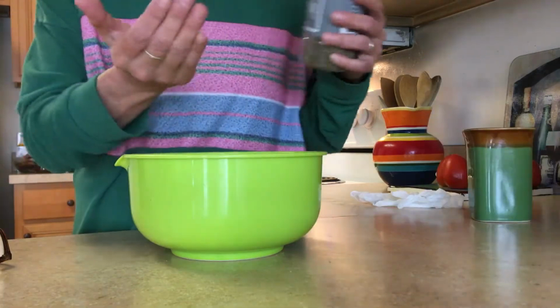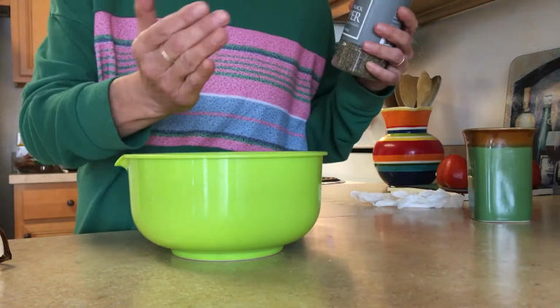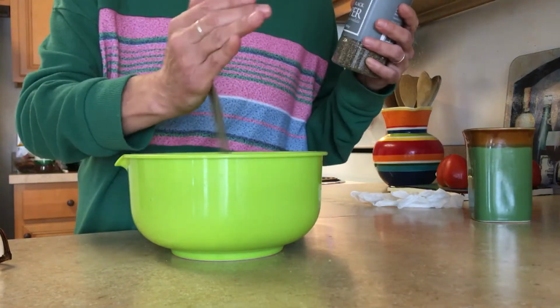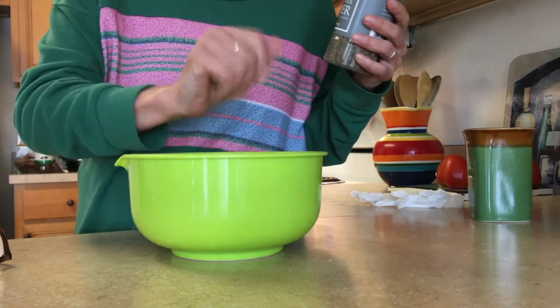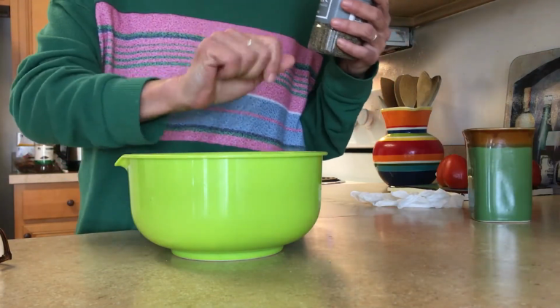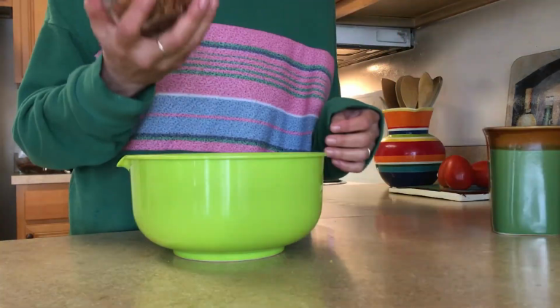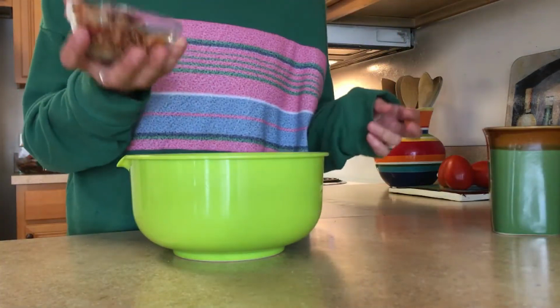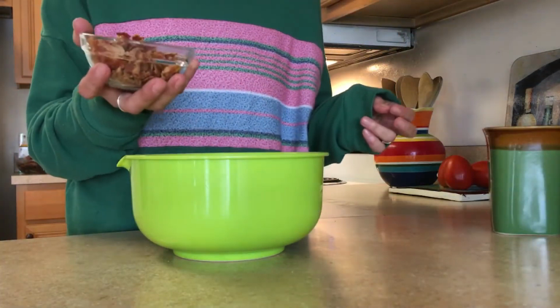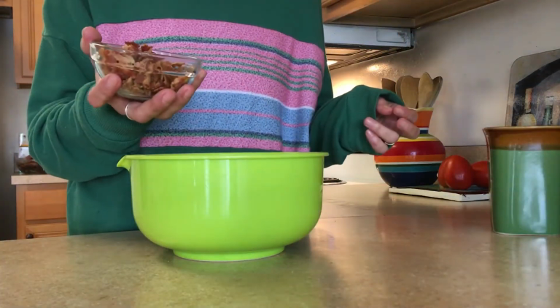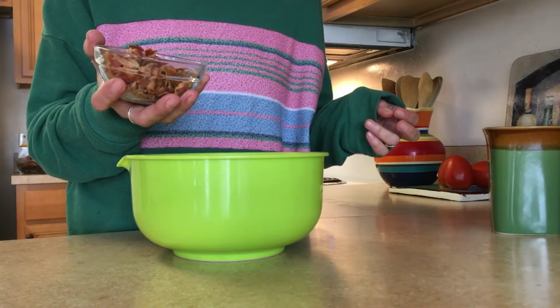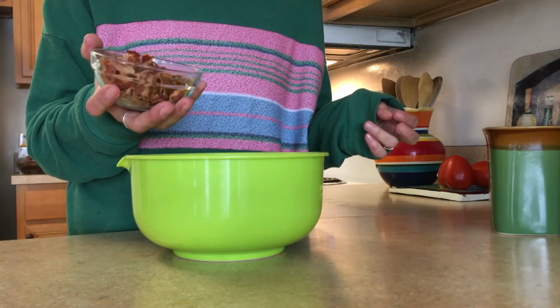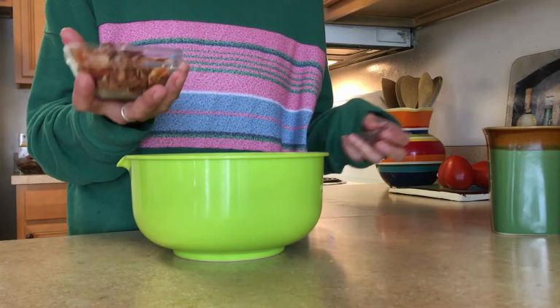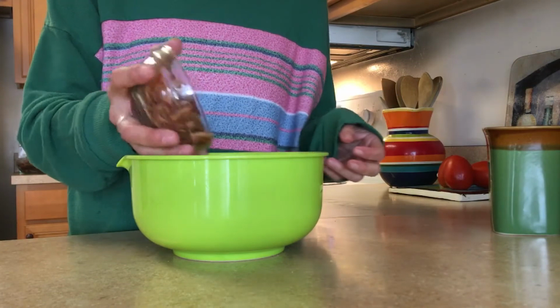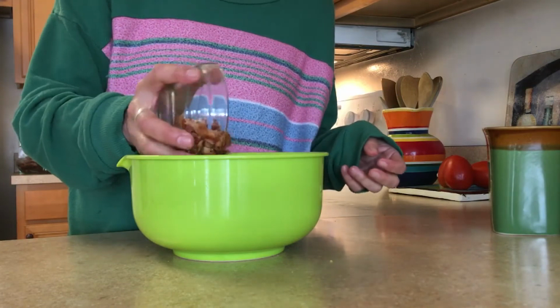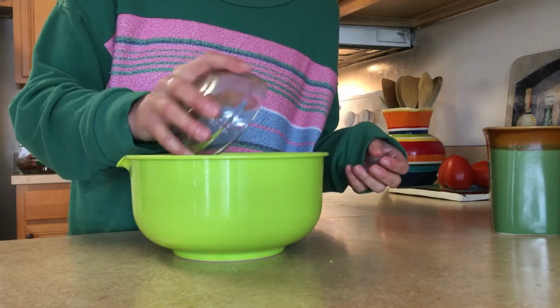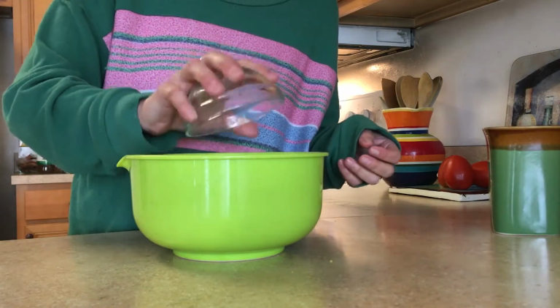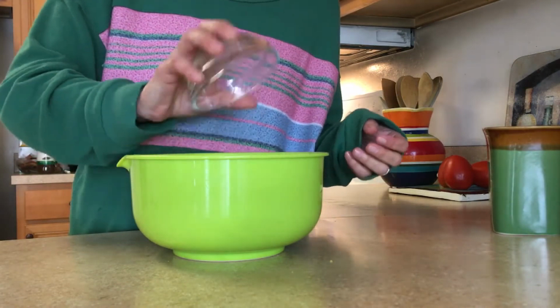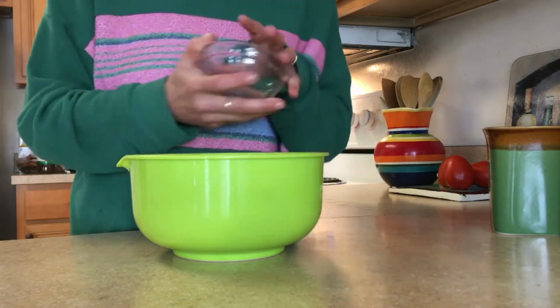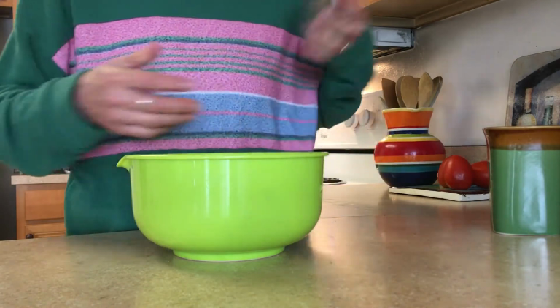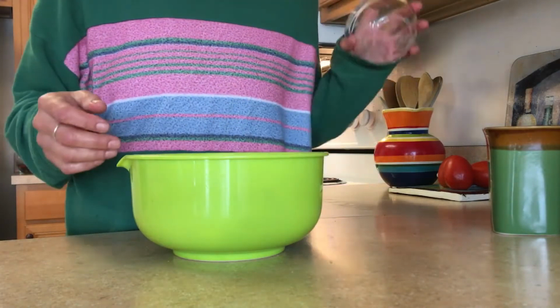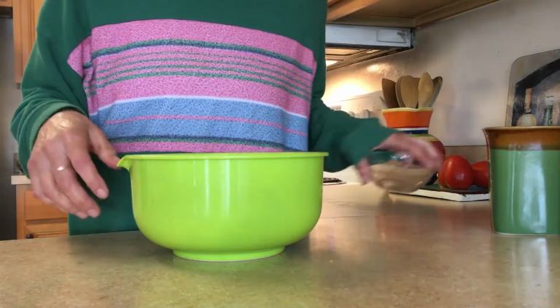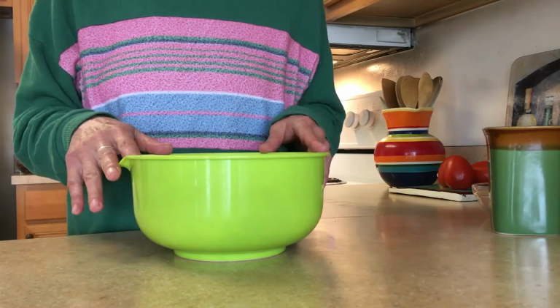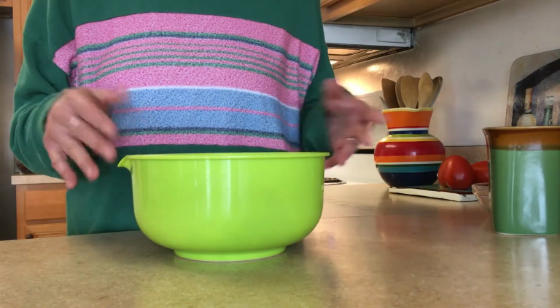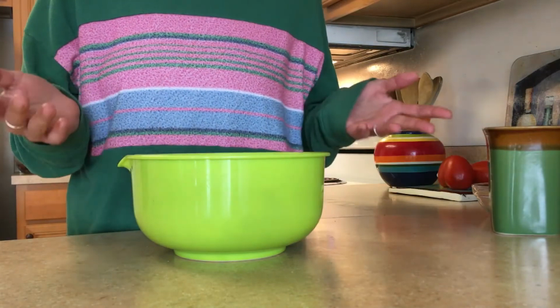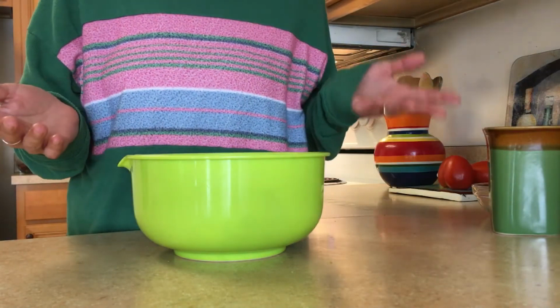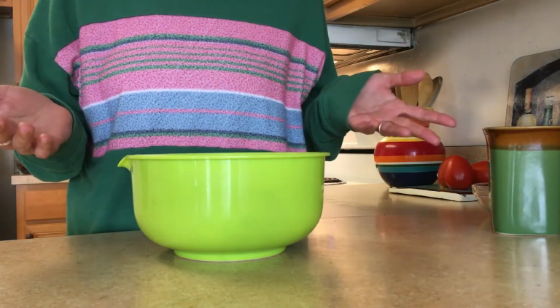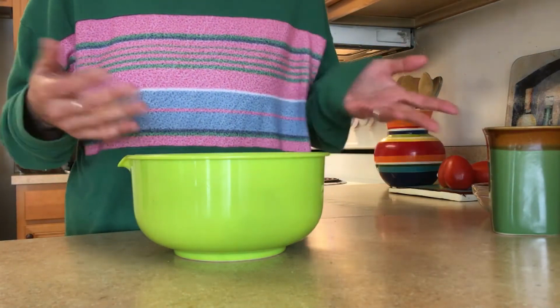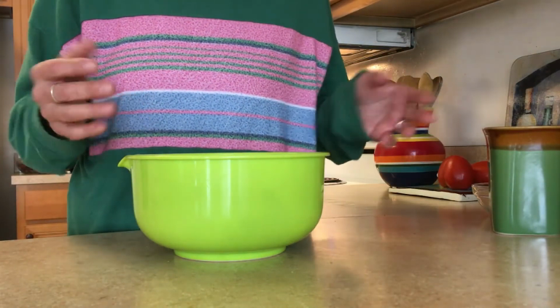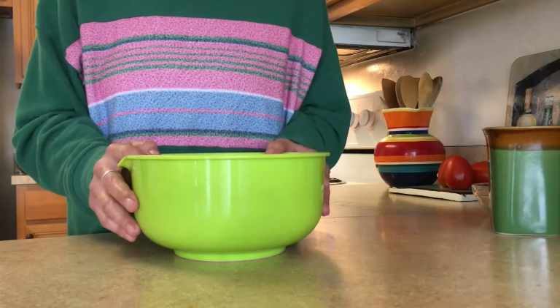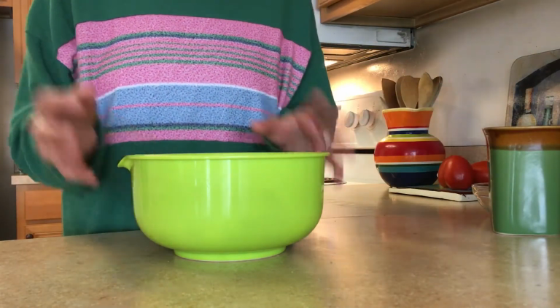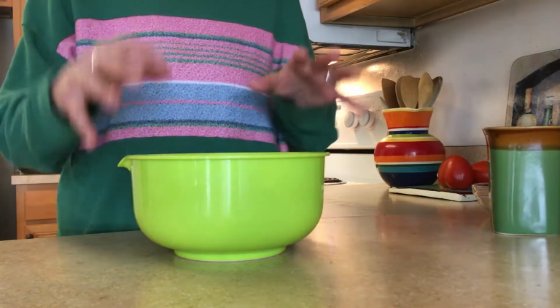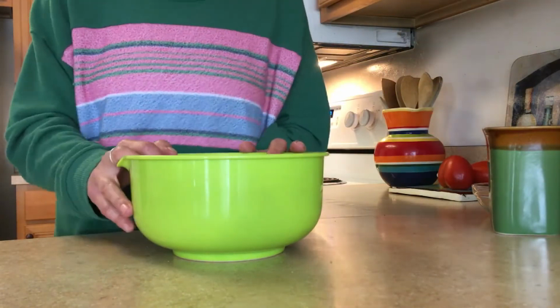Now add about a teaspoon of pepper. Add a half a cup of chopped cooked bacon. You don't have to add the bacon, but it adds a nice little touch. You can also use about a quarter cup of bacon bits if you have them instead of the chopped bacon.